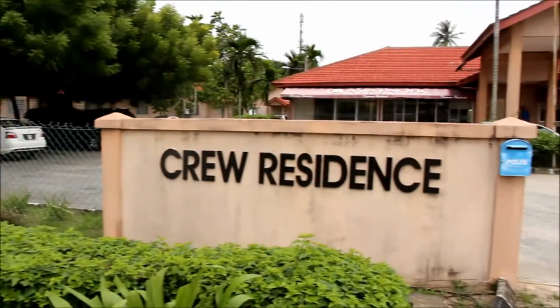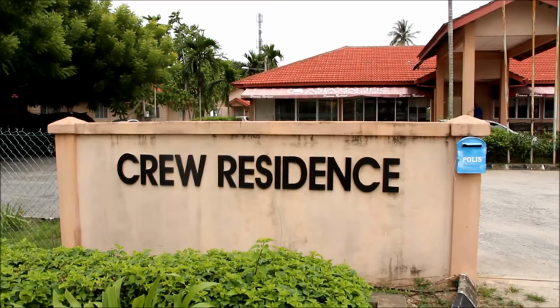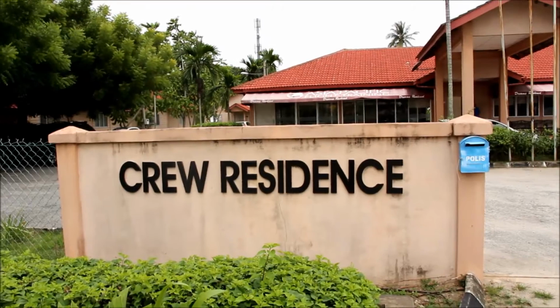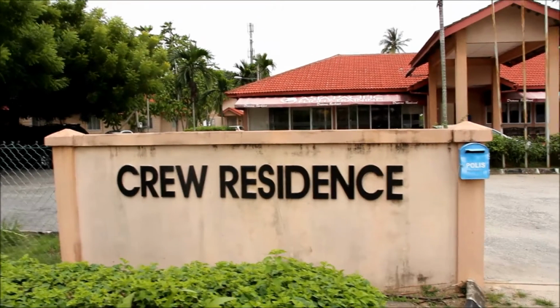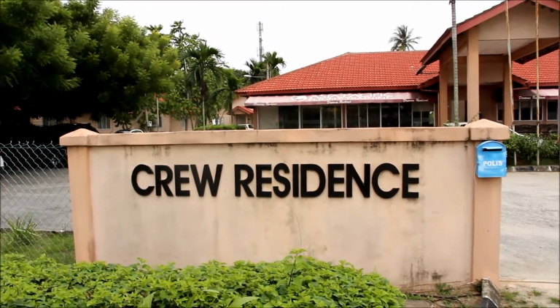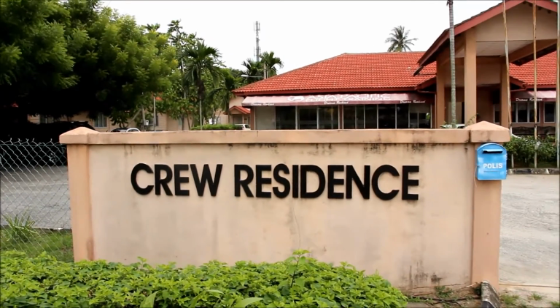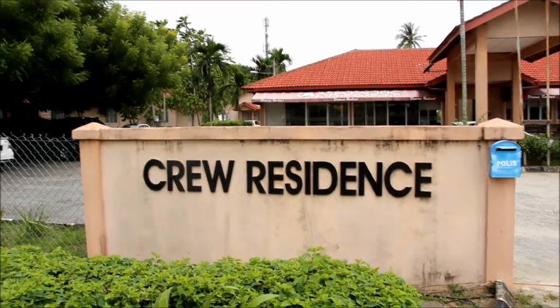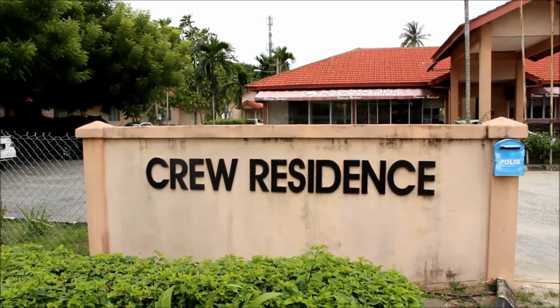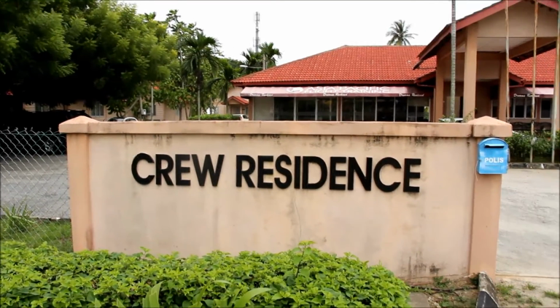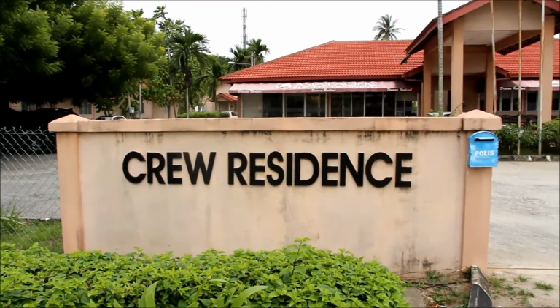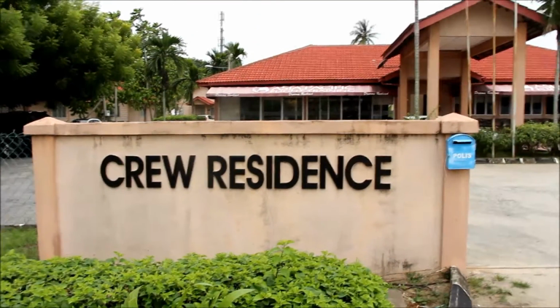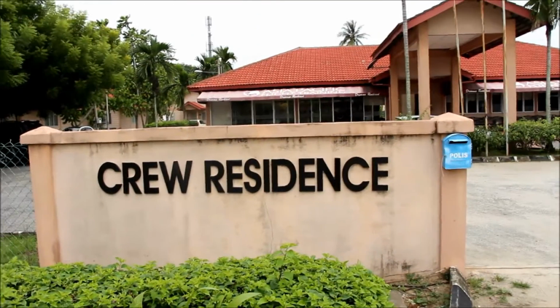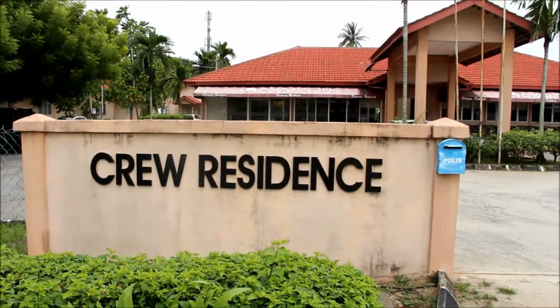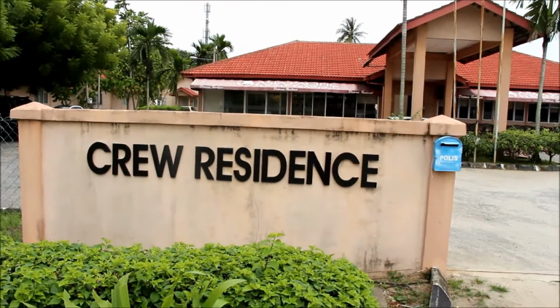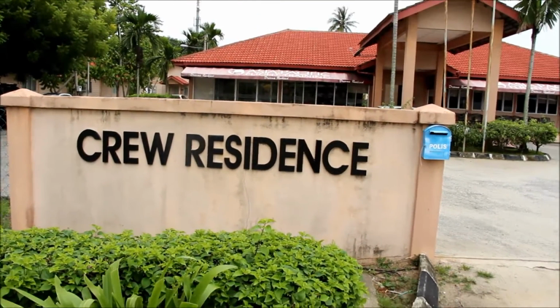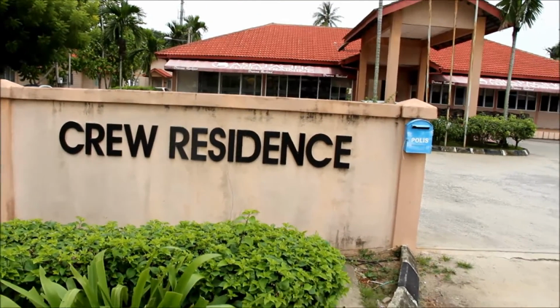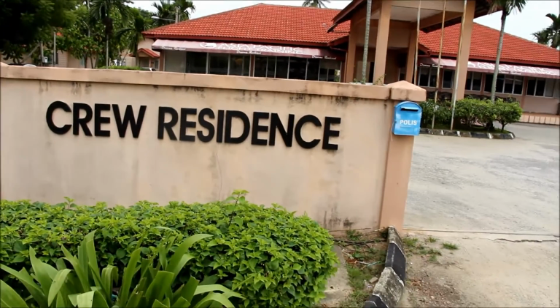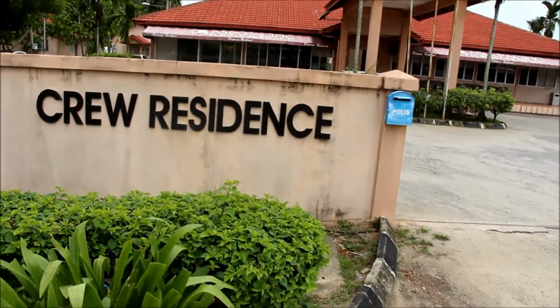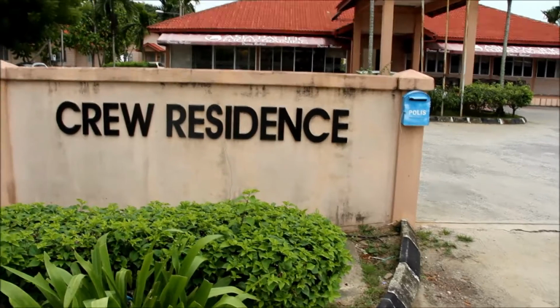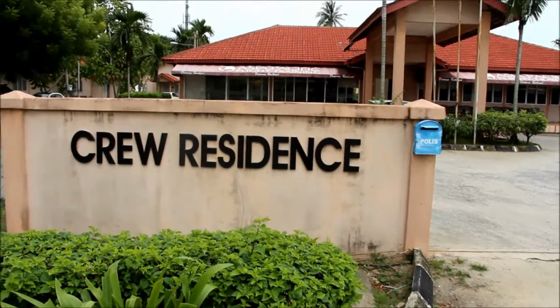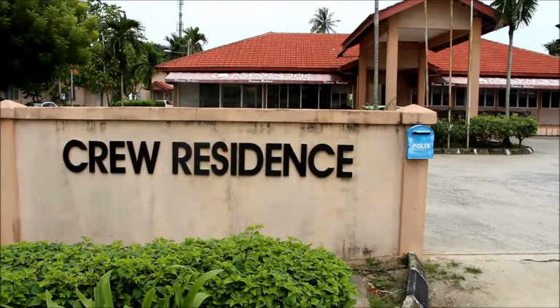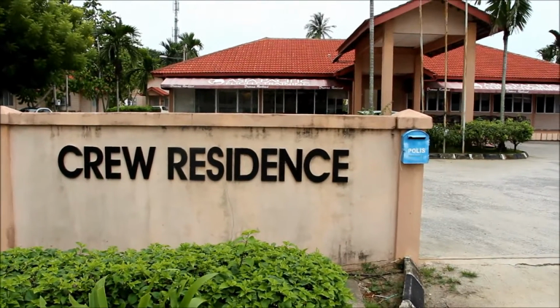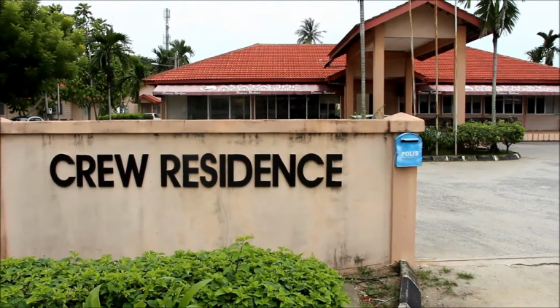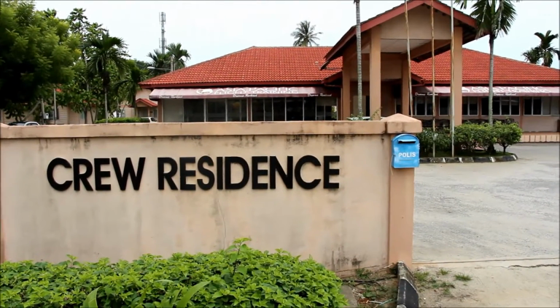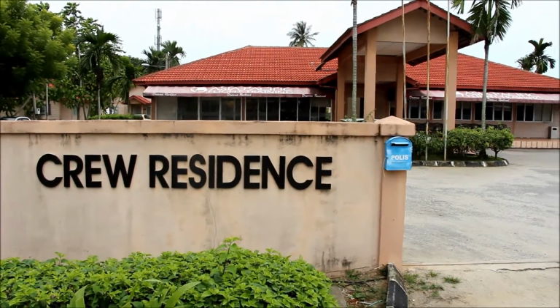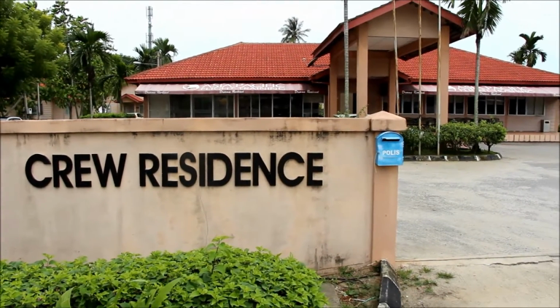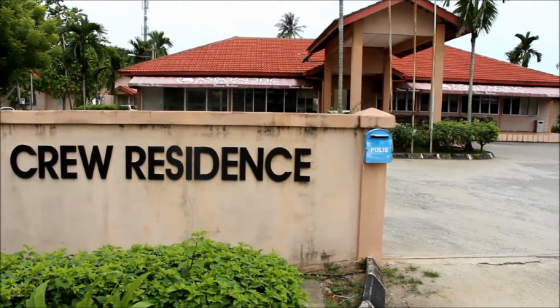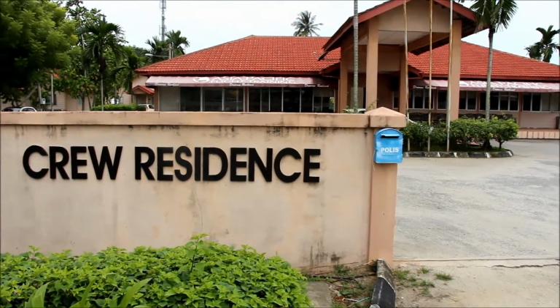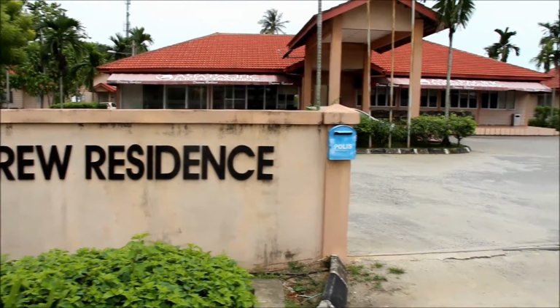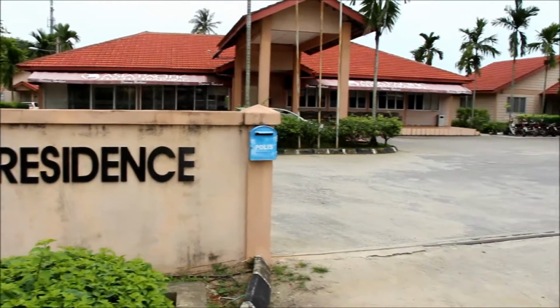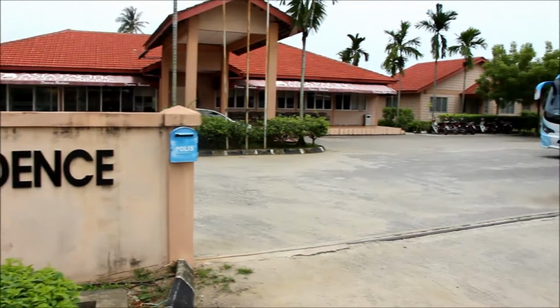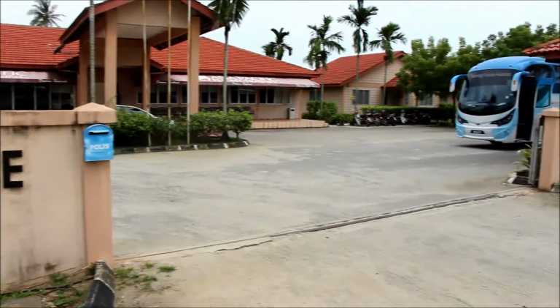Hey guys, this is Calvin right here standing in front of the crew residence. This has been my accommodation at Kota Baru for the past five months, and since I'm leaving very soon, I'm making a walkthrough video of this compound. So let's begin.